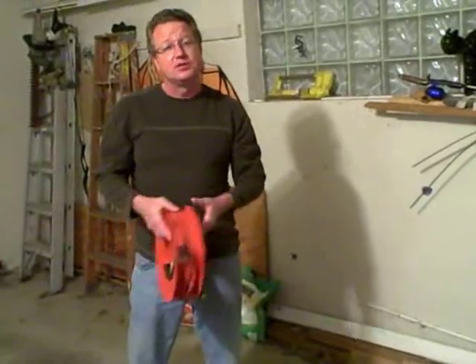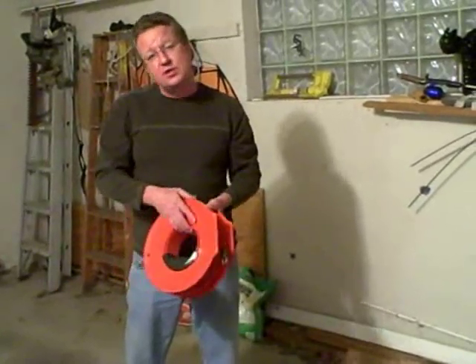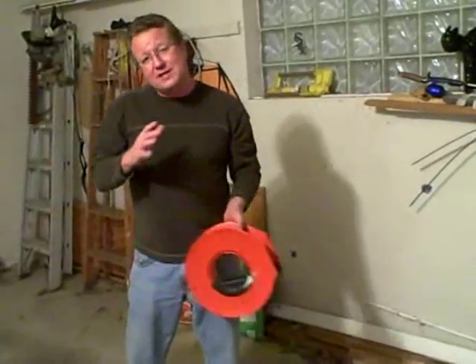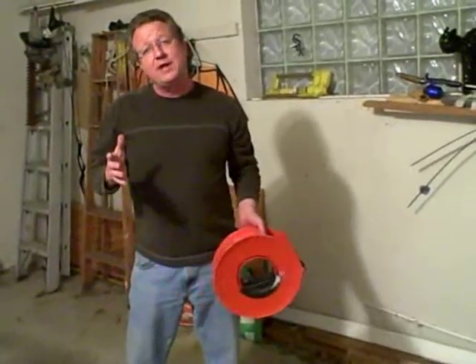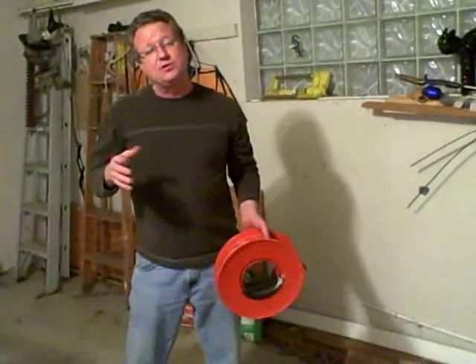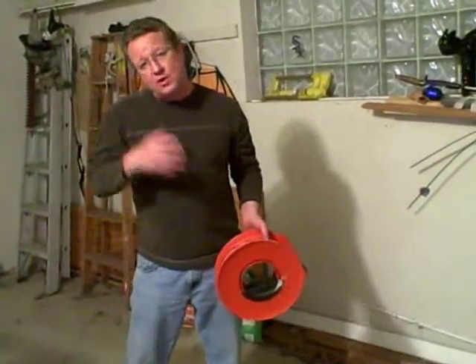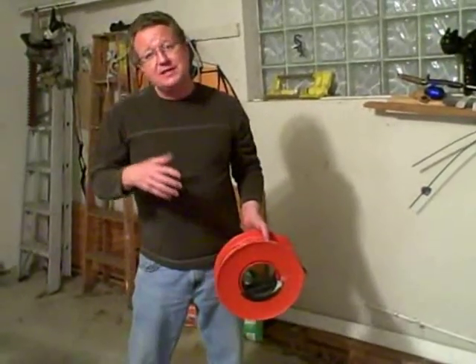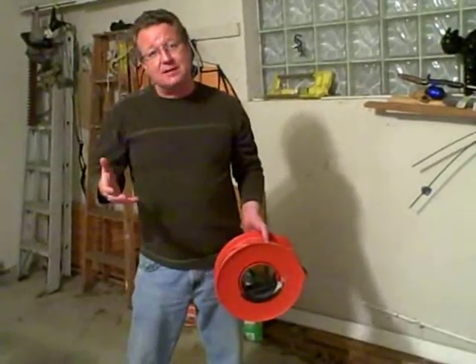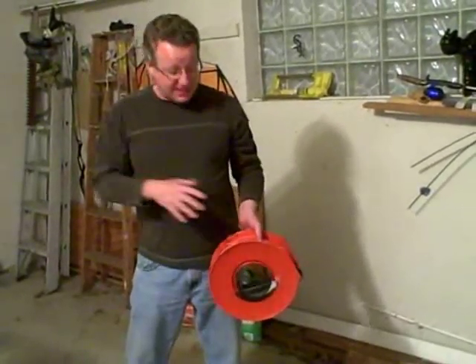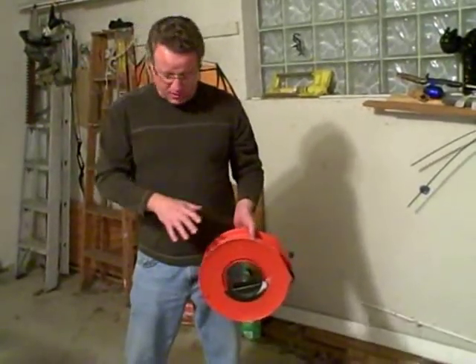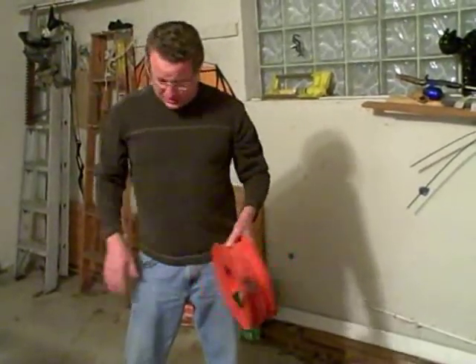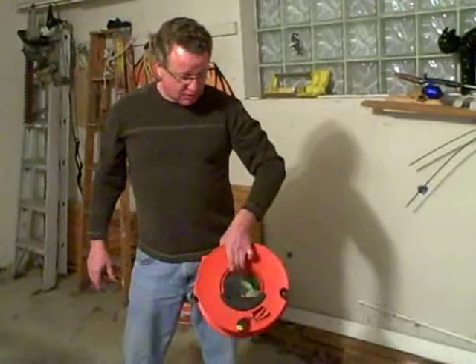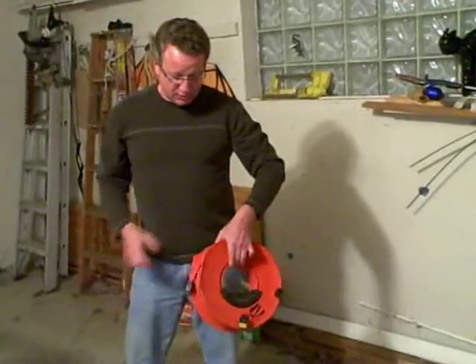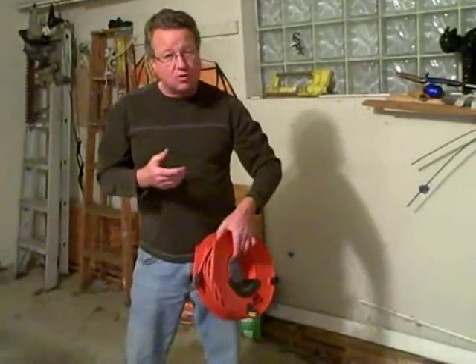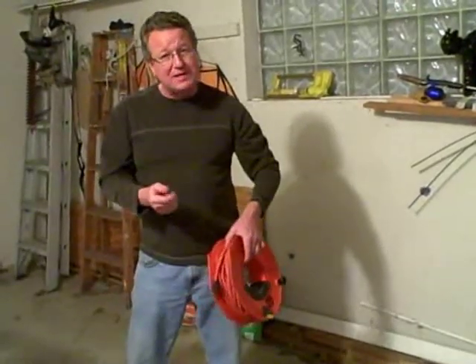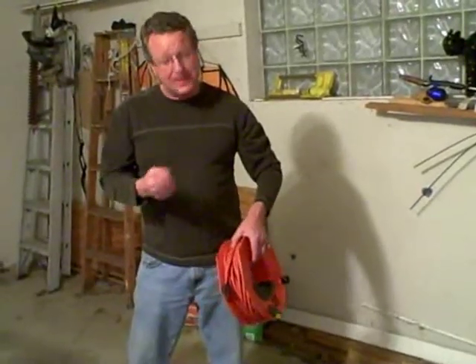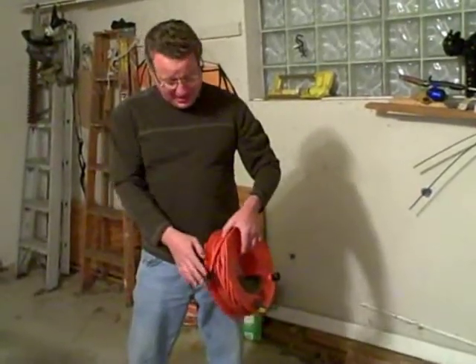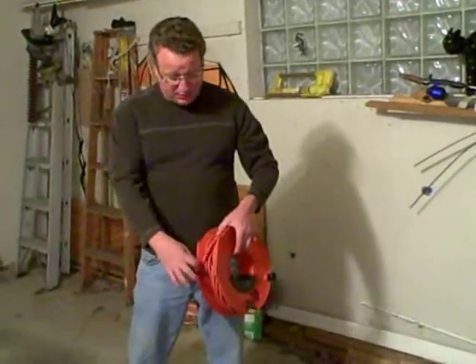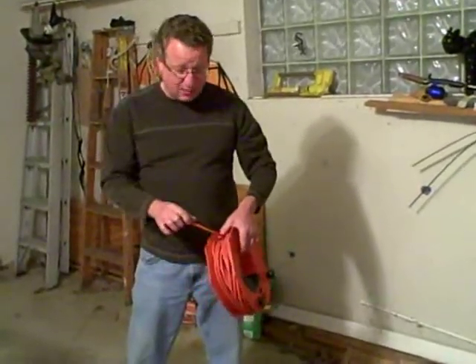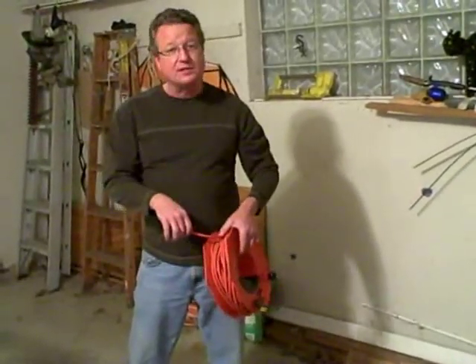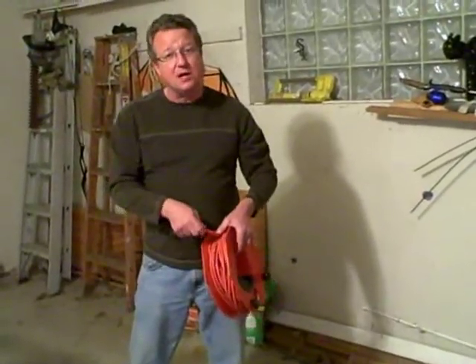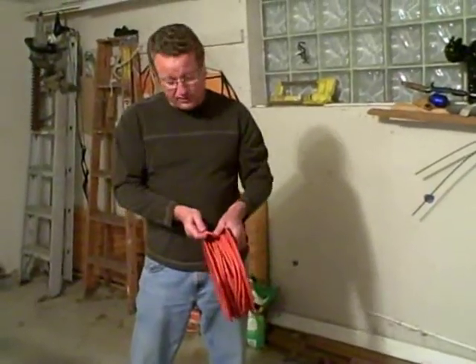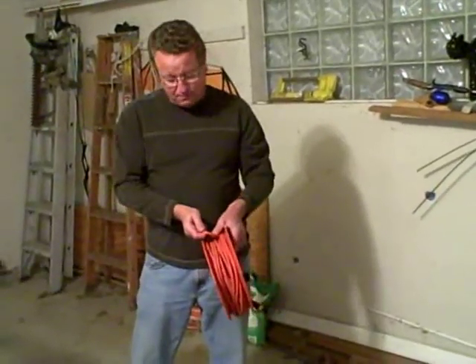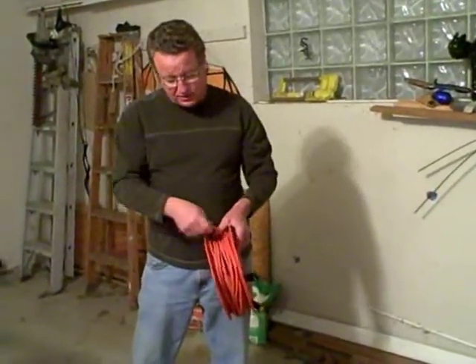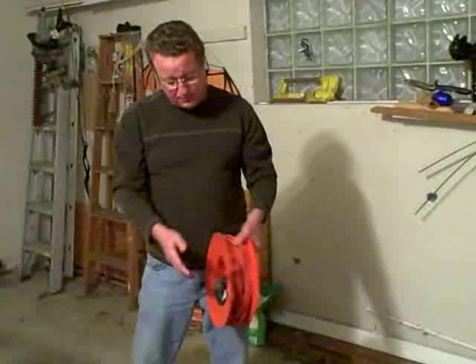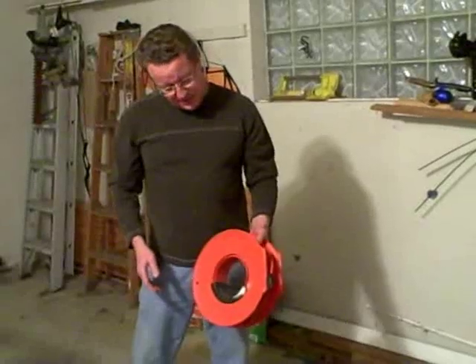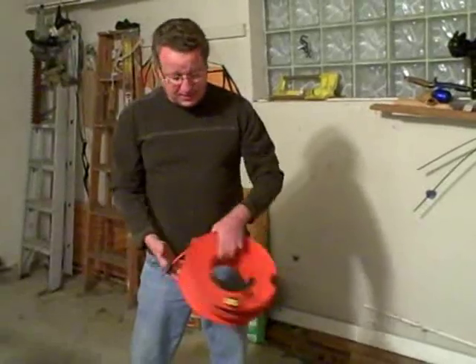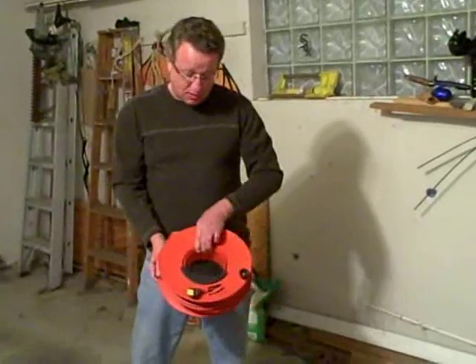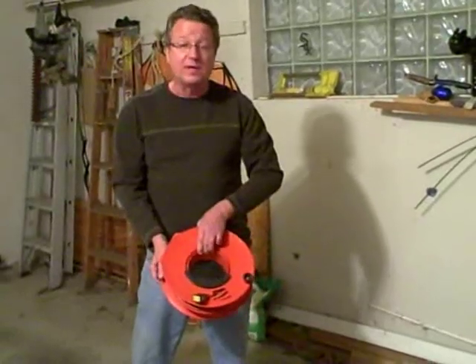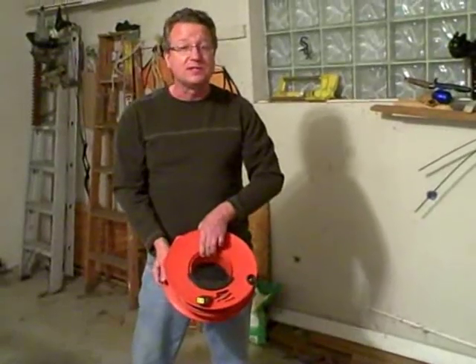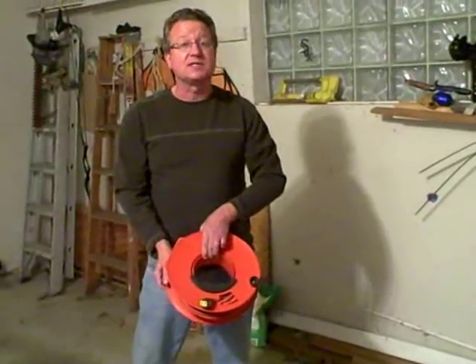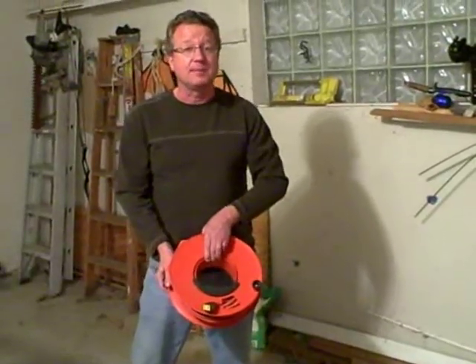So if you're looking for an easy way to organize and maintain your extension cords without crimping and putting a lot of wear and tear on them when they're being bent sharp, I think a cord wheel like this does an excellent job.